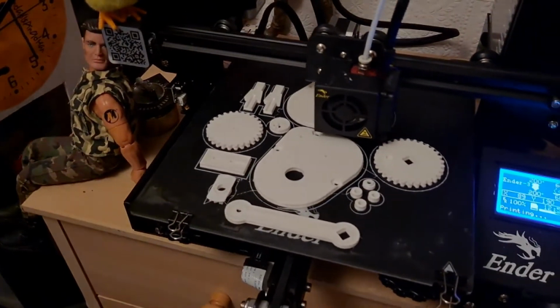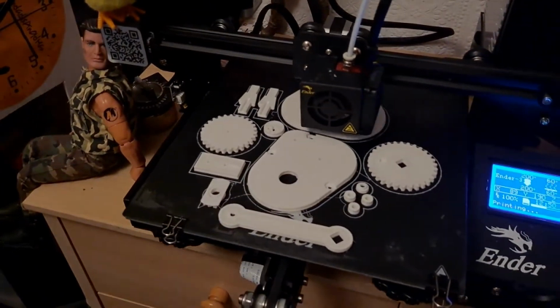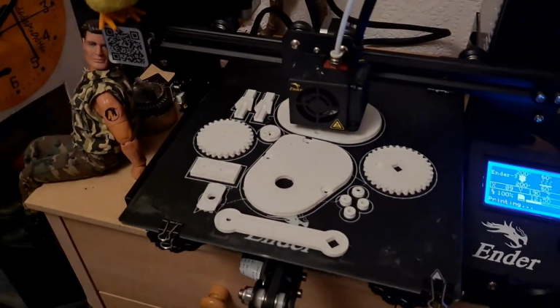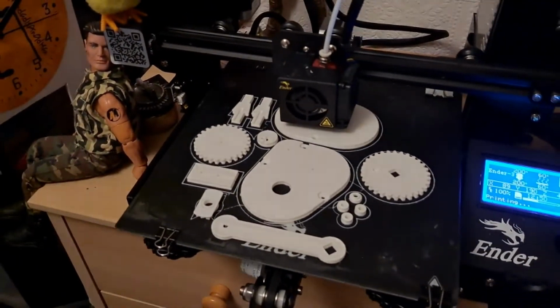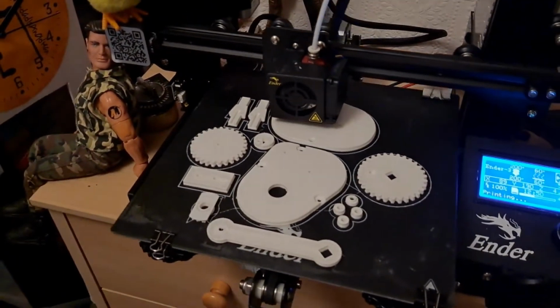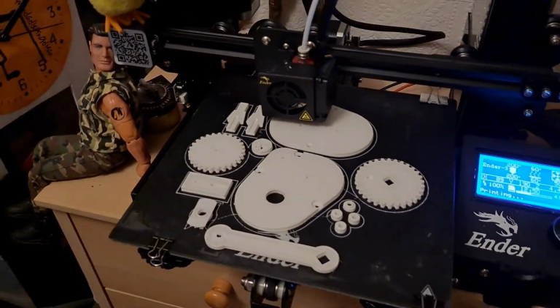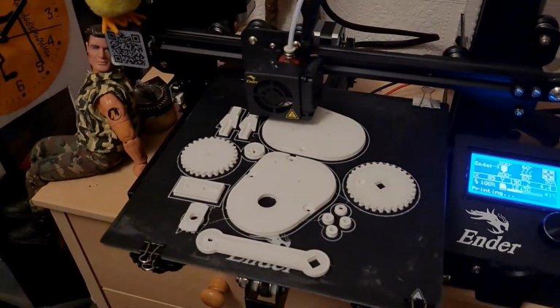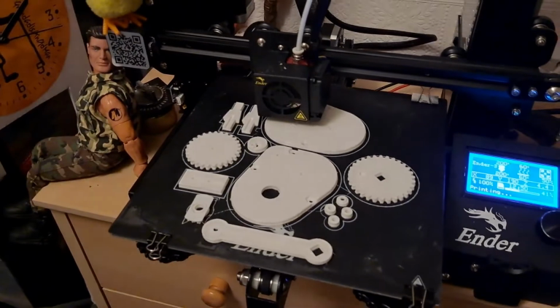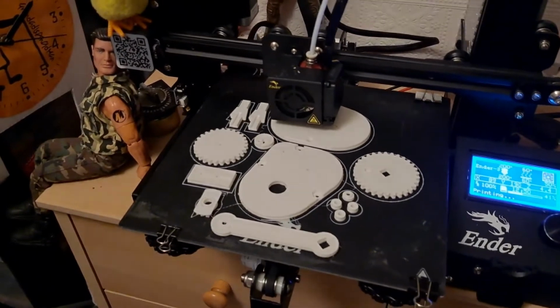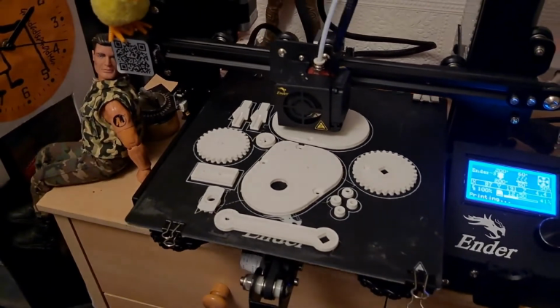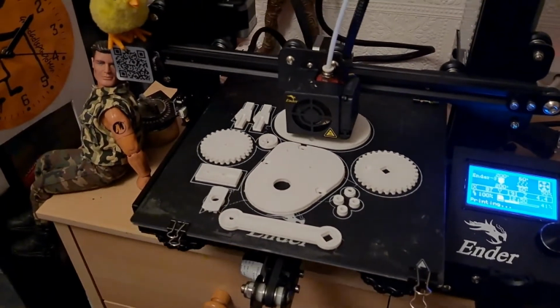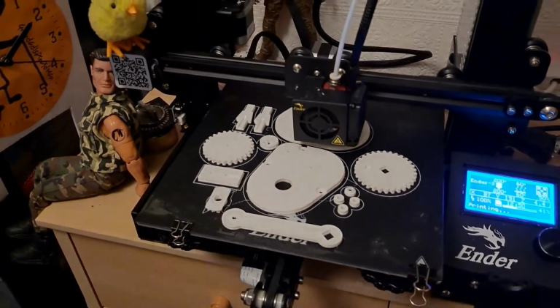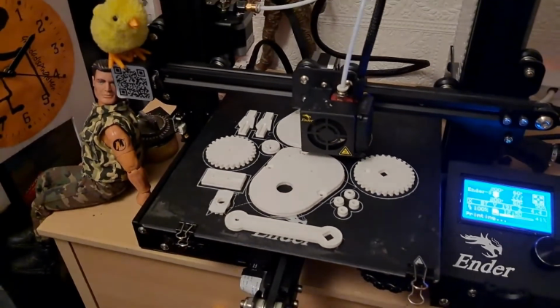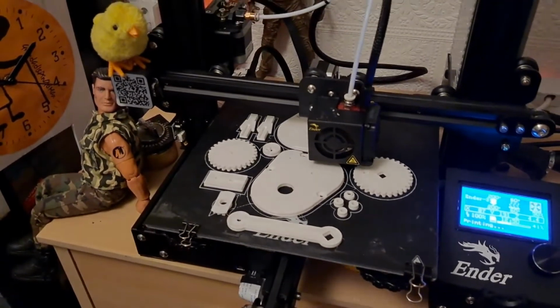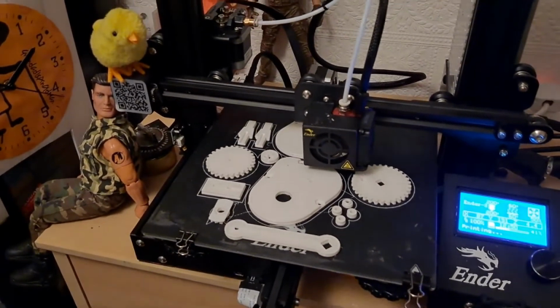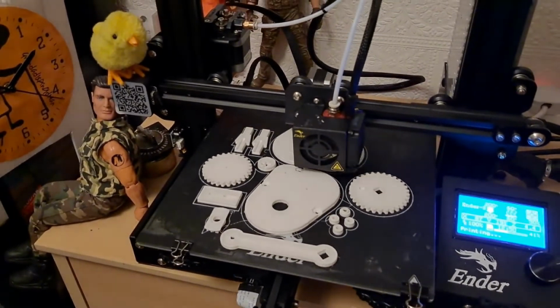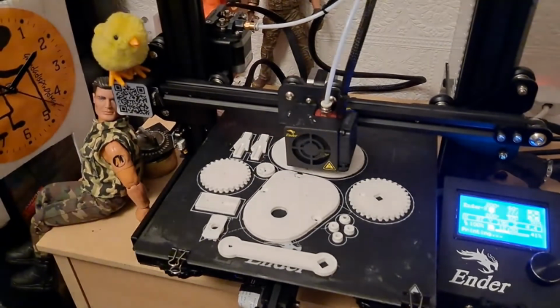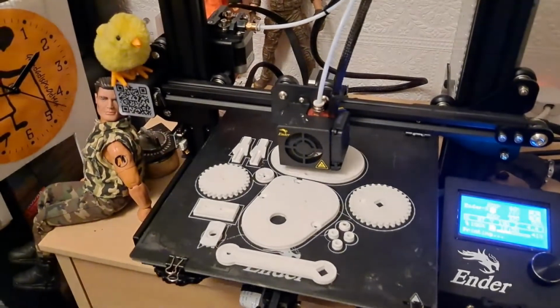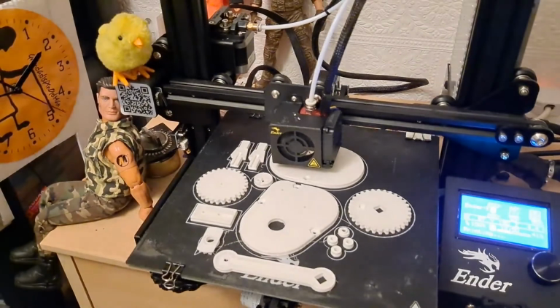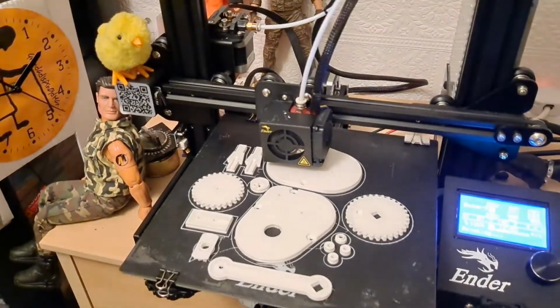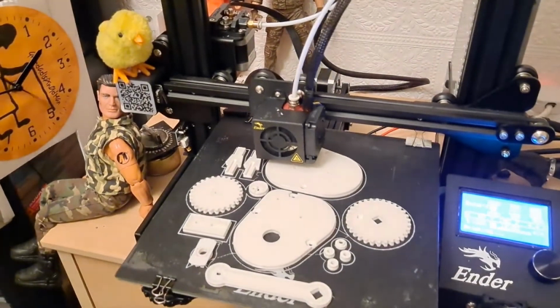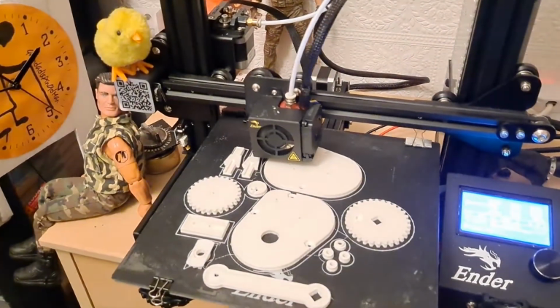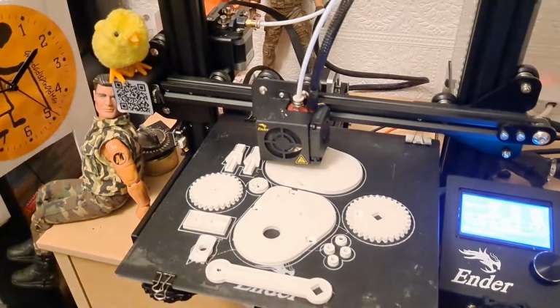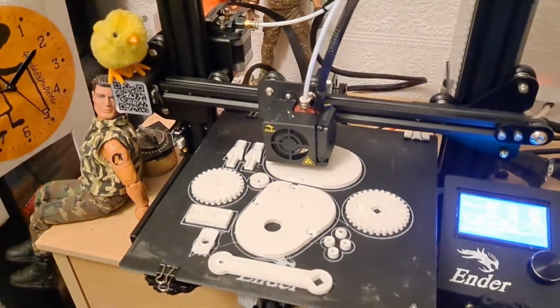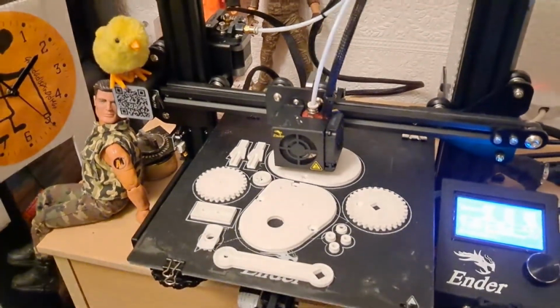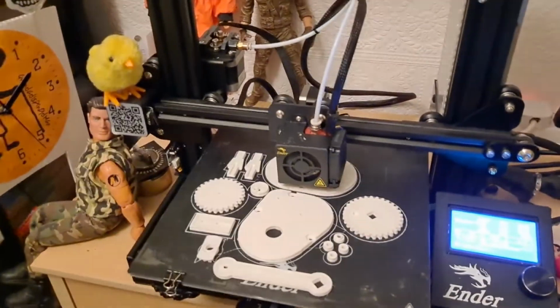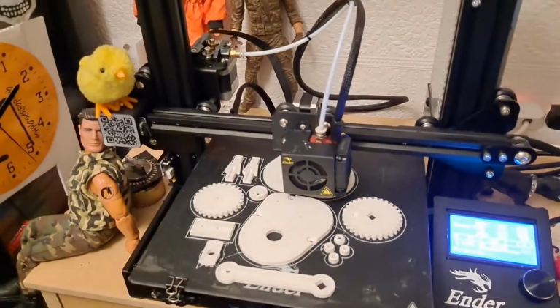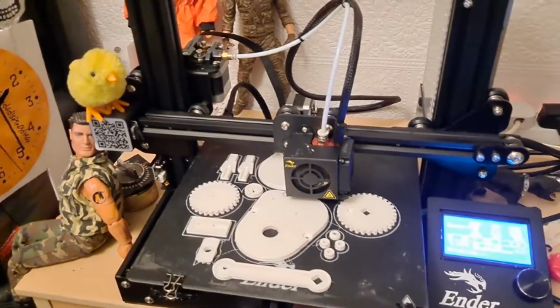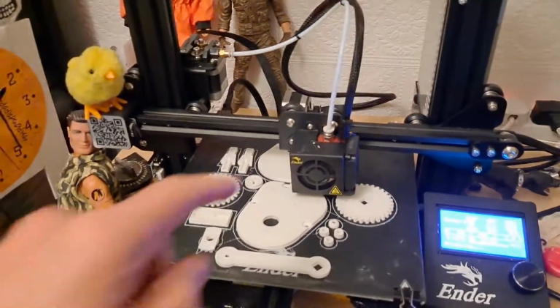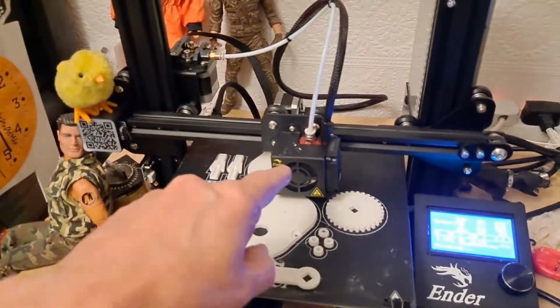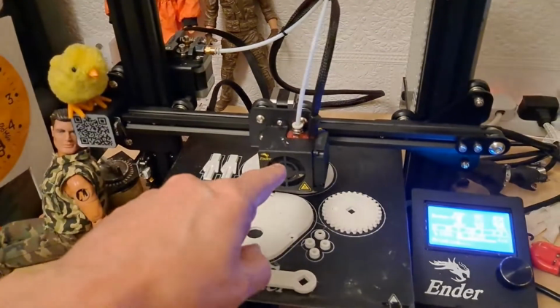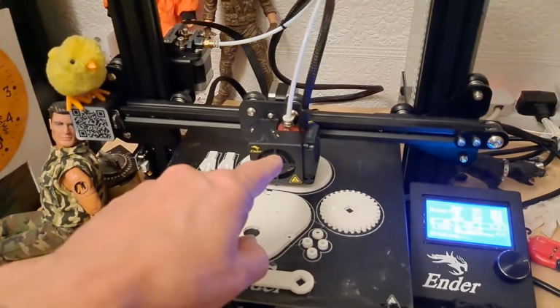I just hope it still works. There was a real panic this morning when everything was going wrong. To be on the safe side, I've ordered a new hot end.